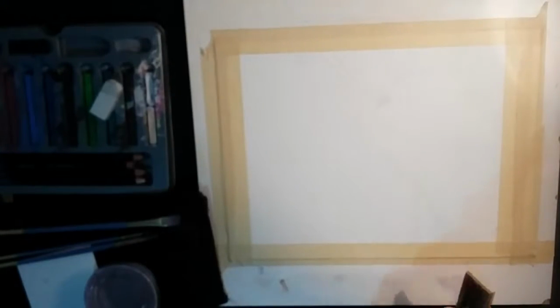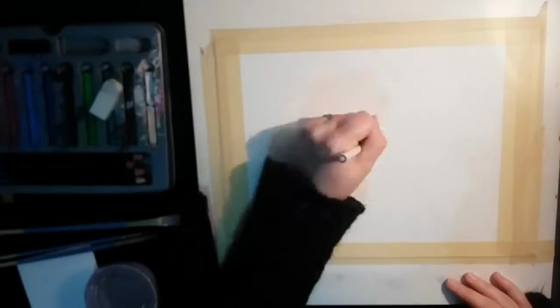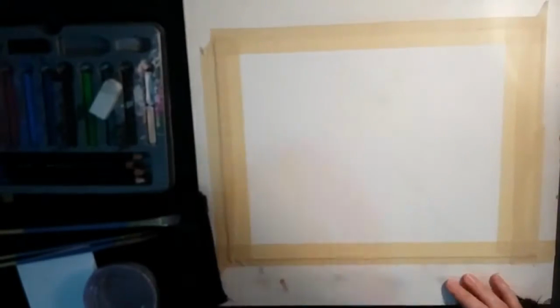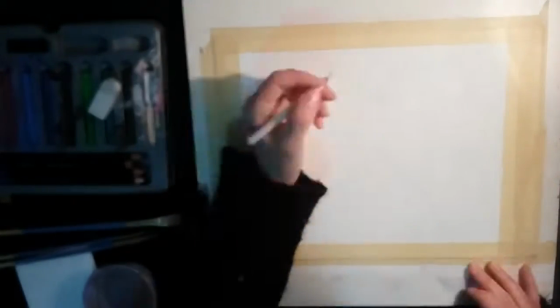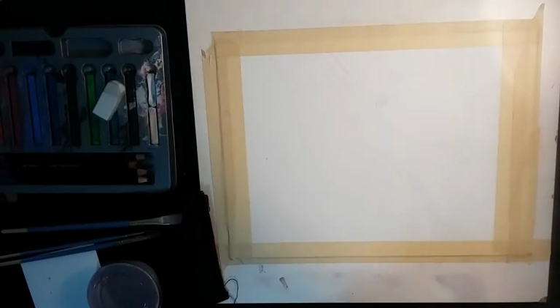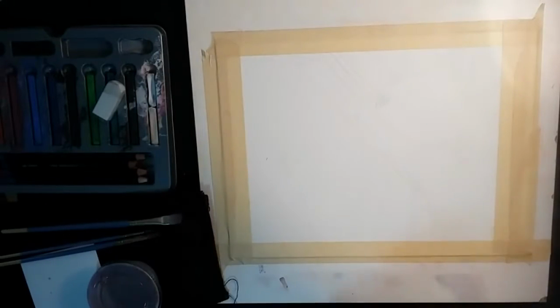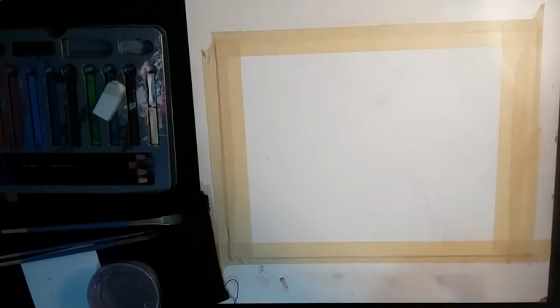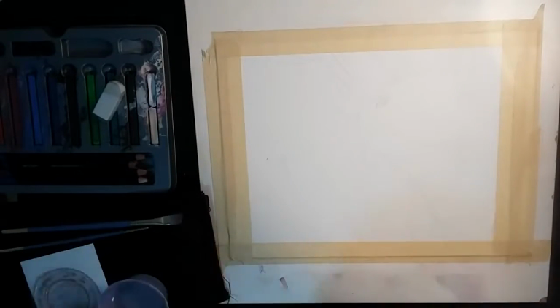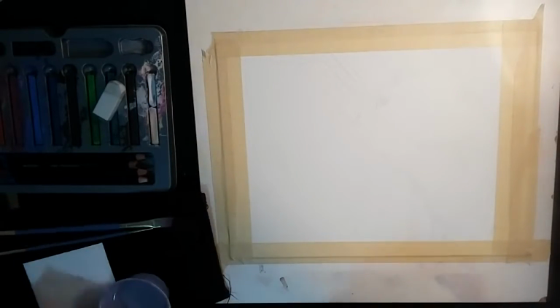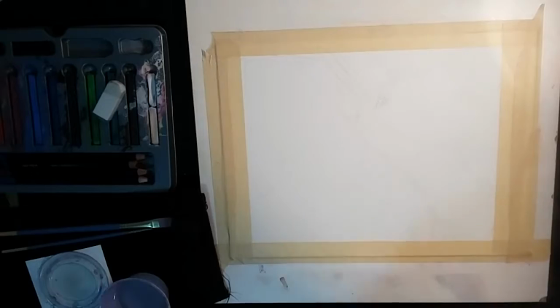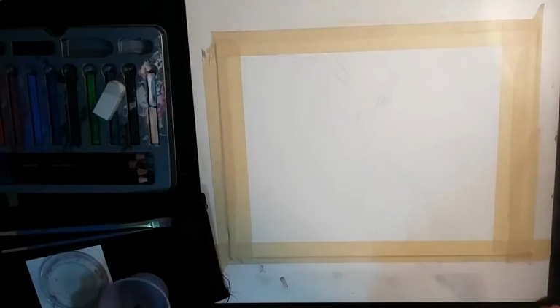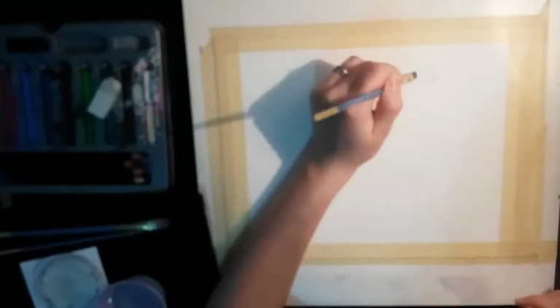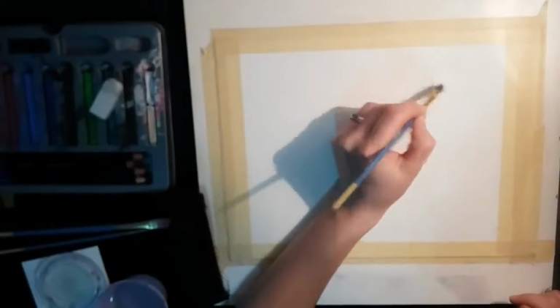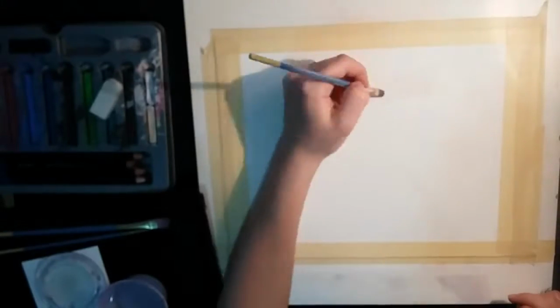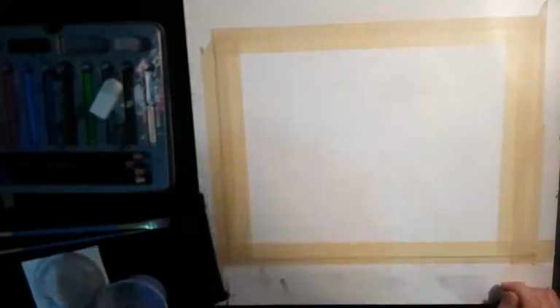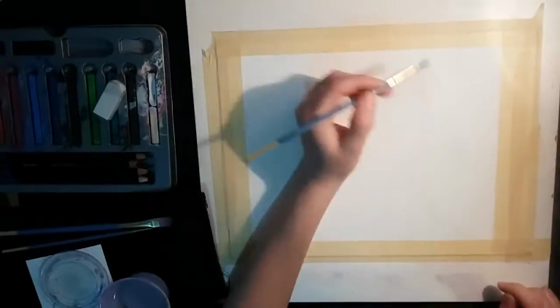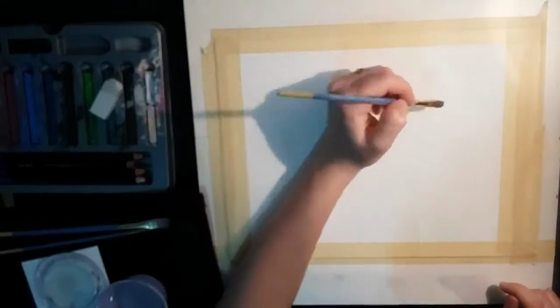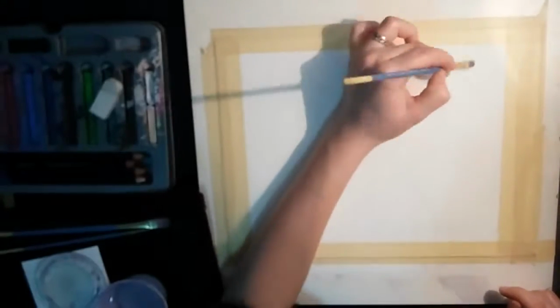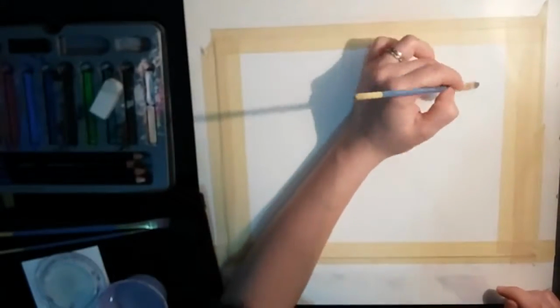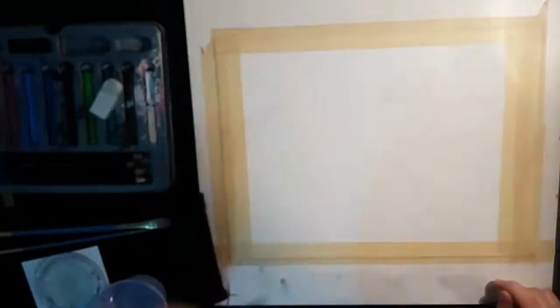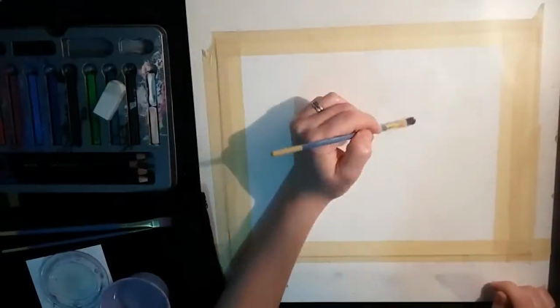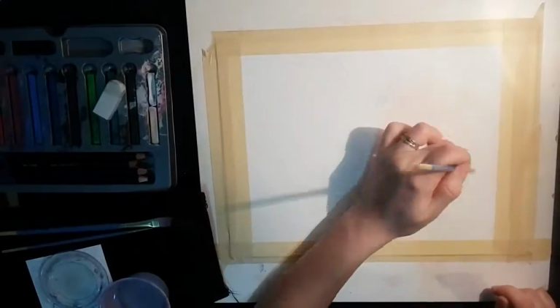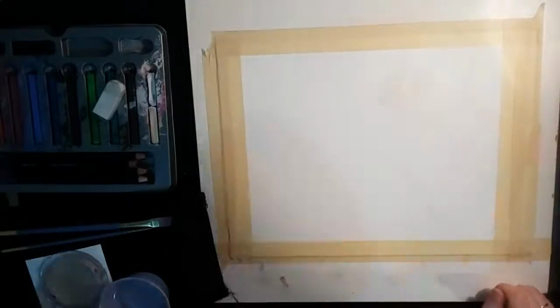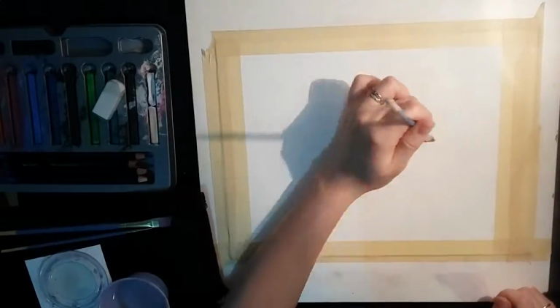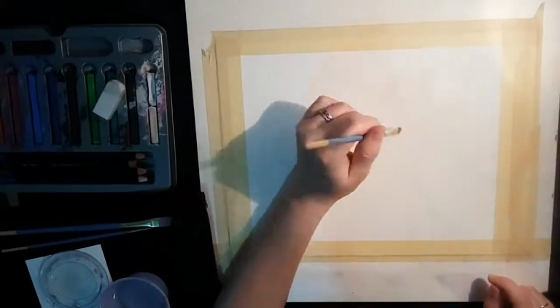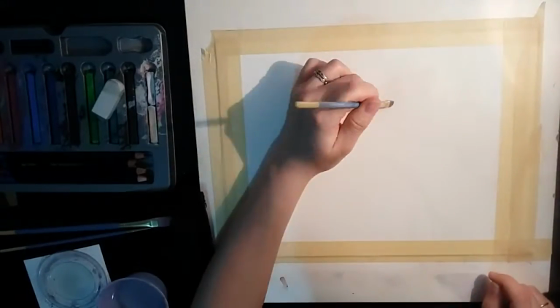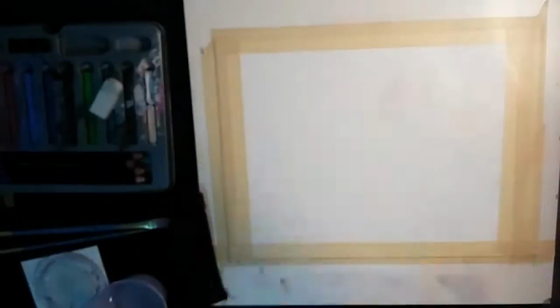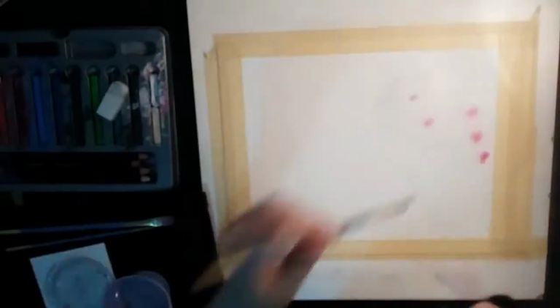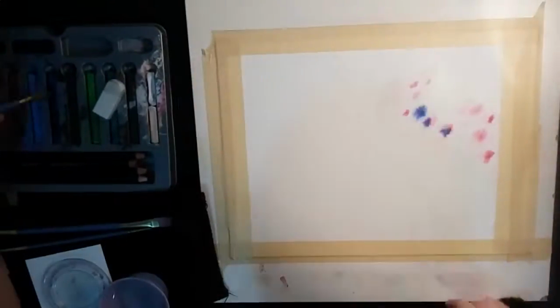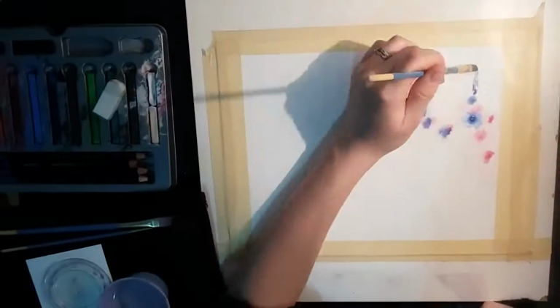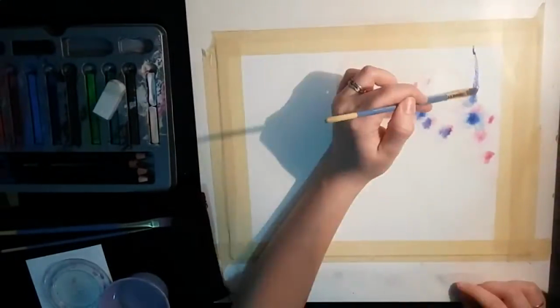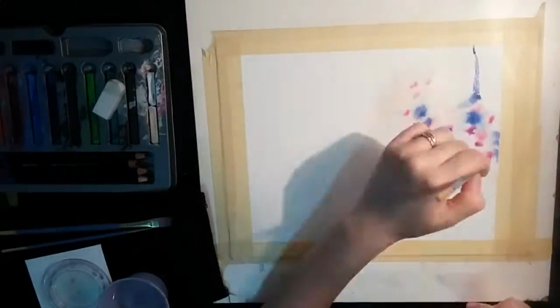We're starting off by putting in some of the whiskers with the wax-based pencil crayon, just to make sure that the water doesn't get into those parts on the paper and I can keep those whiskers white.